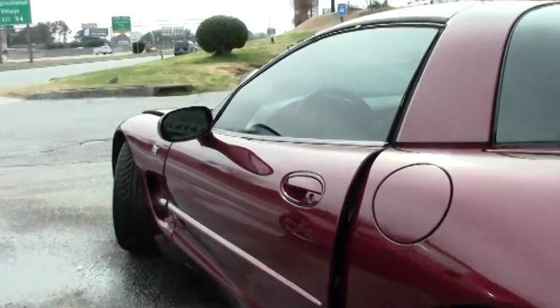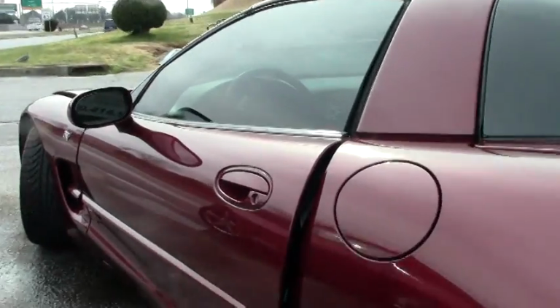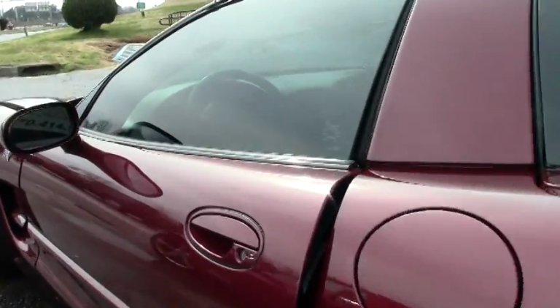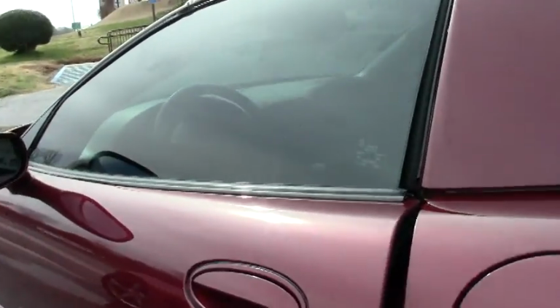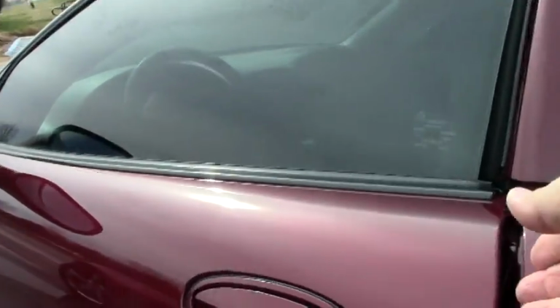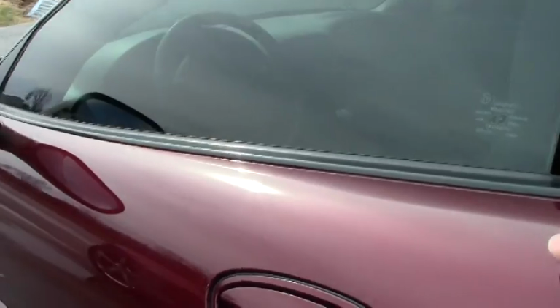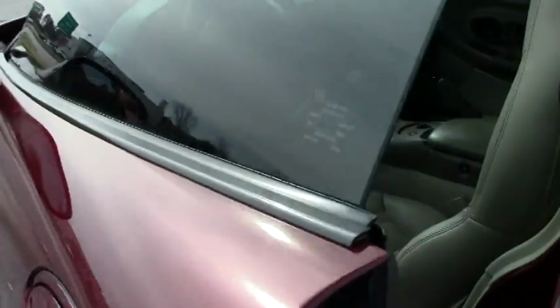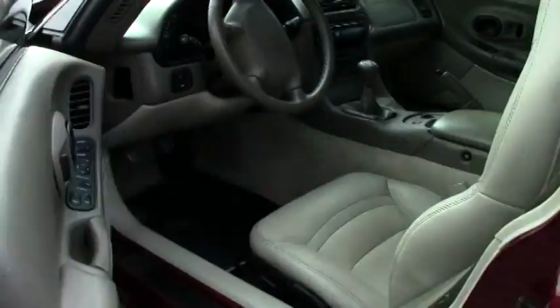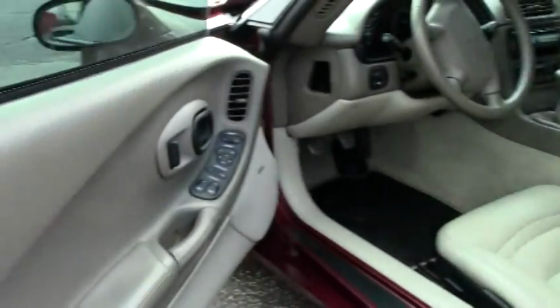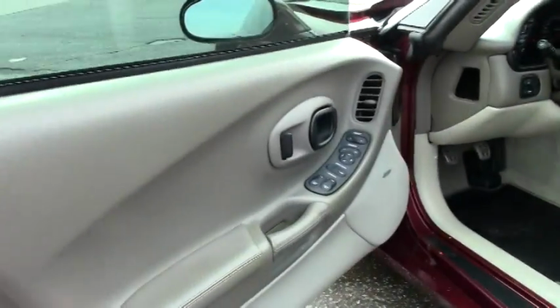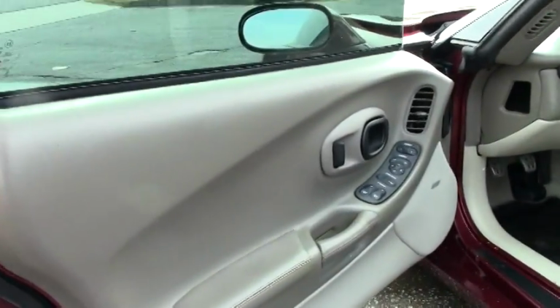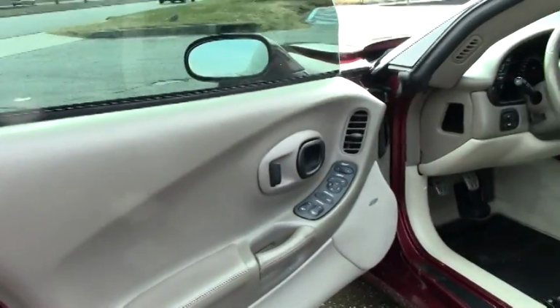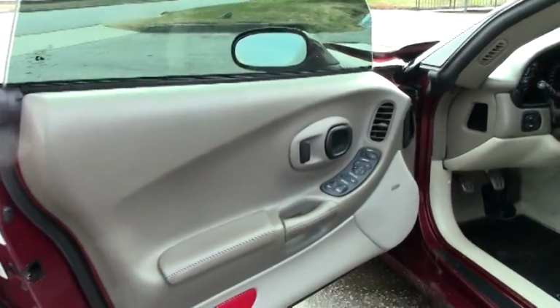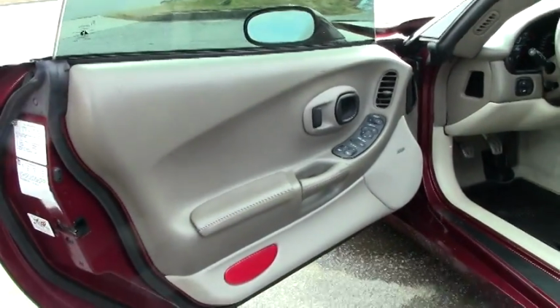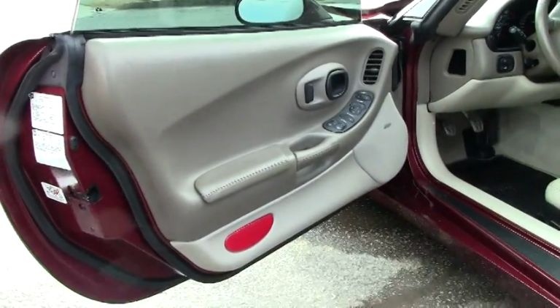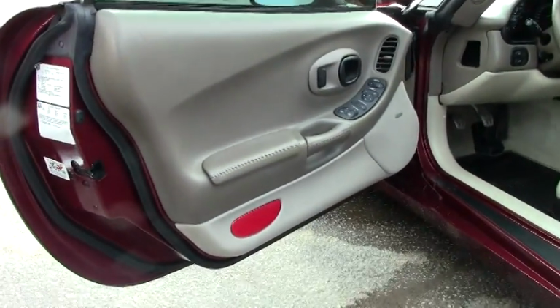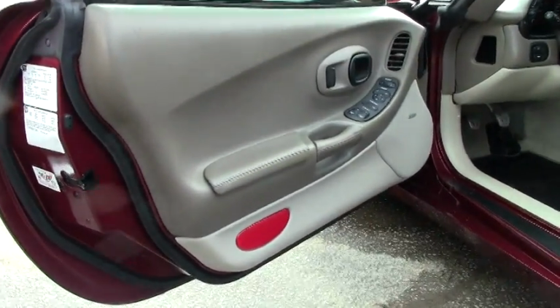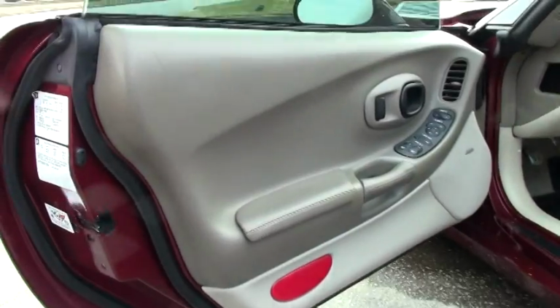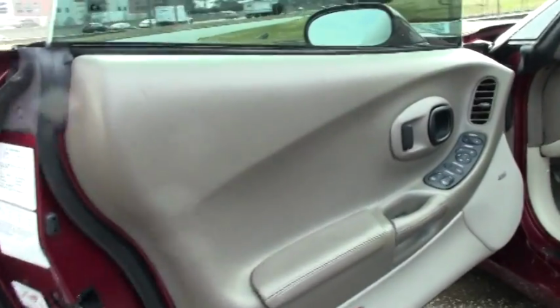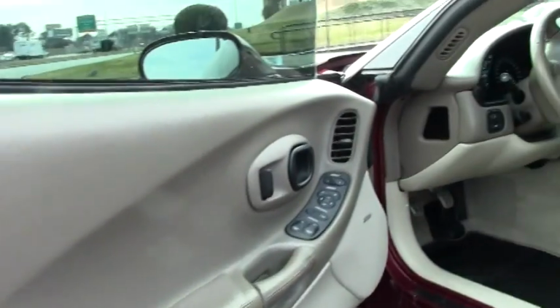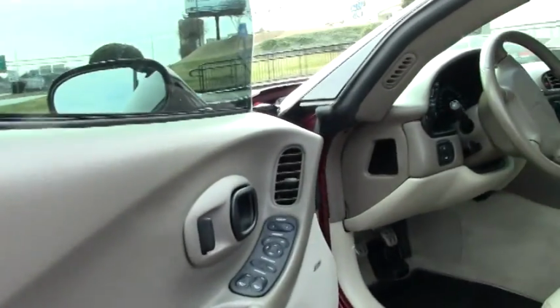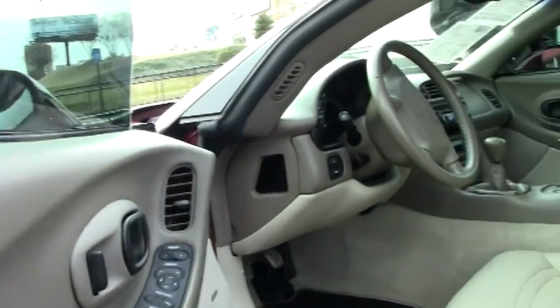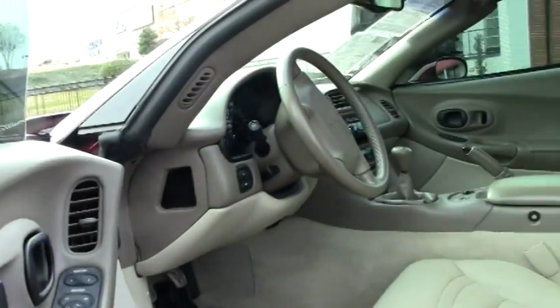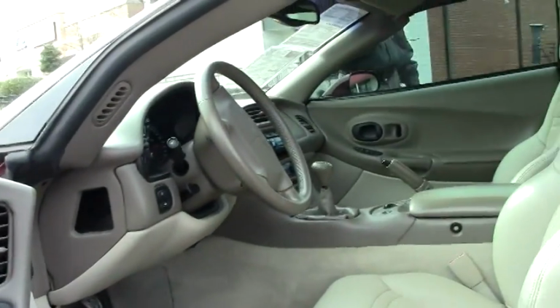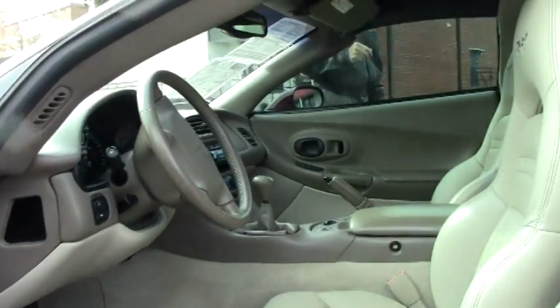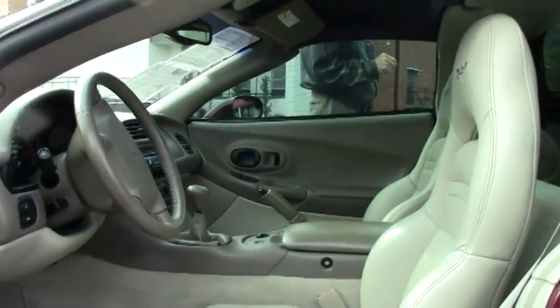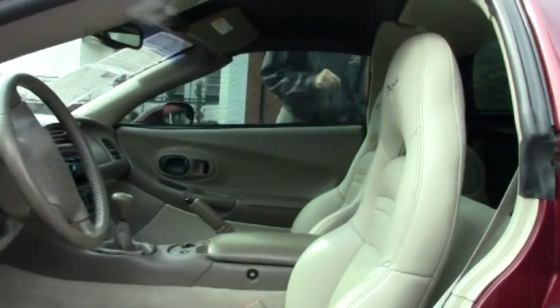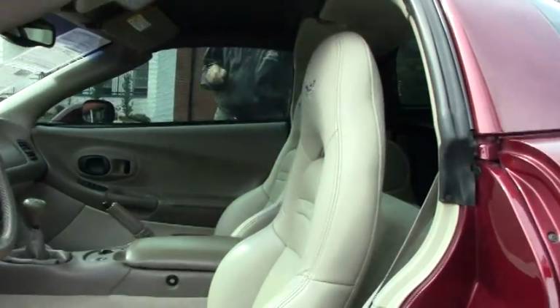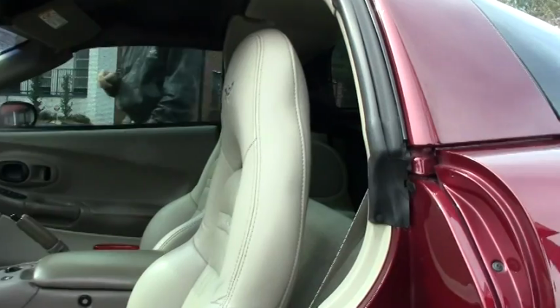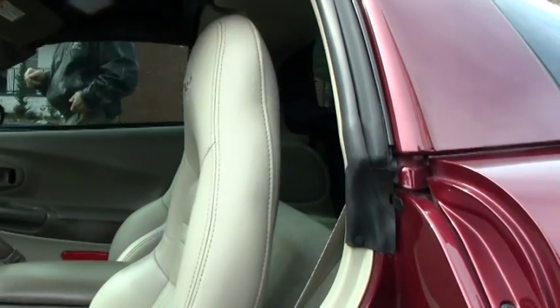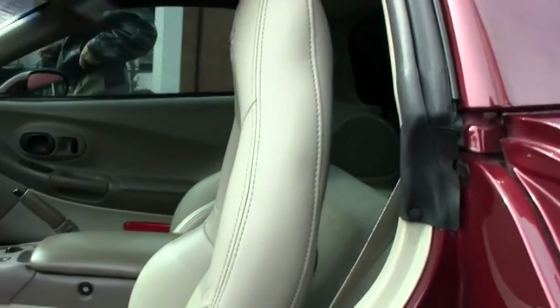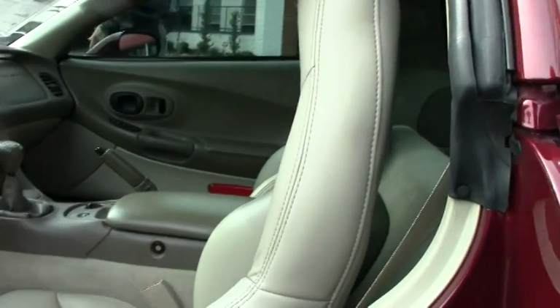Just one example of 125 Corvettes we have in stock here at Buy-A-Vette. Almost all of them come with a free two-year warranty. This is actually a certified pre-owned vehicle in excellent shape.